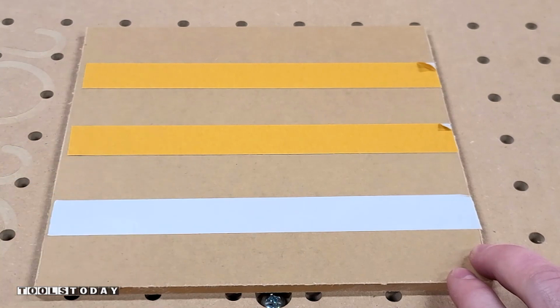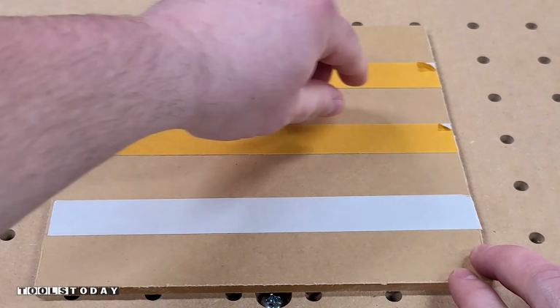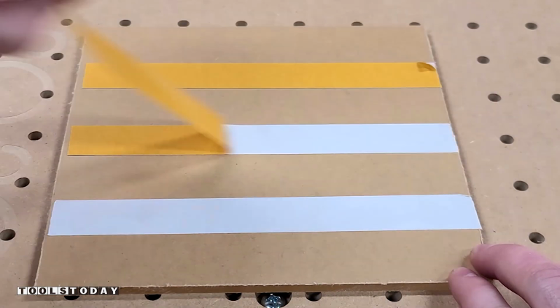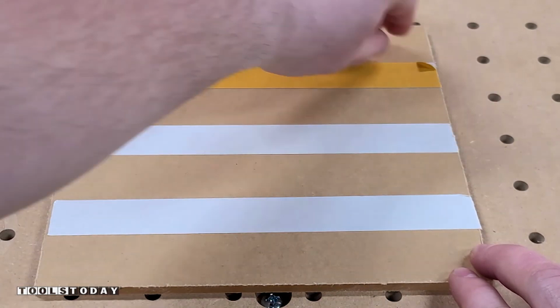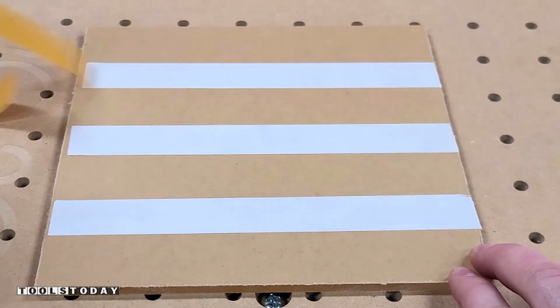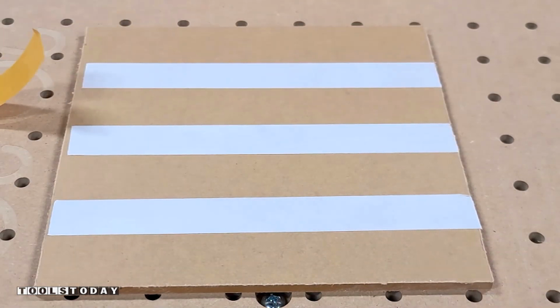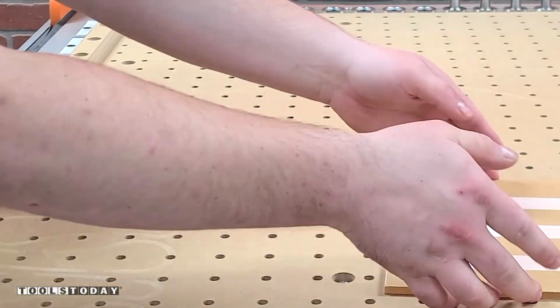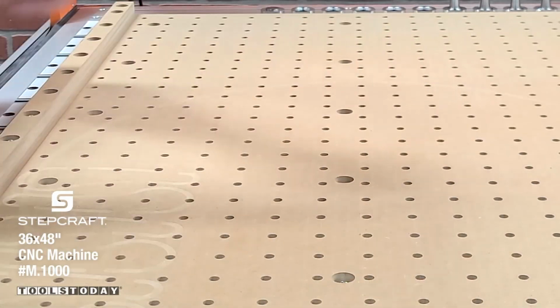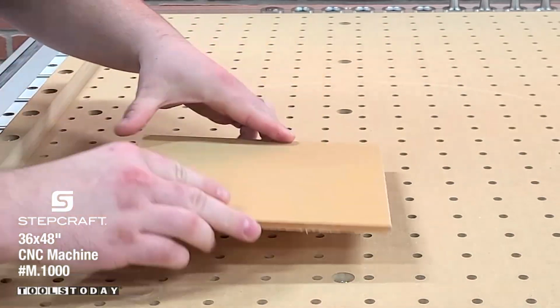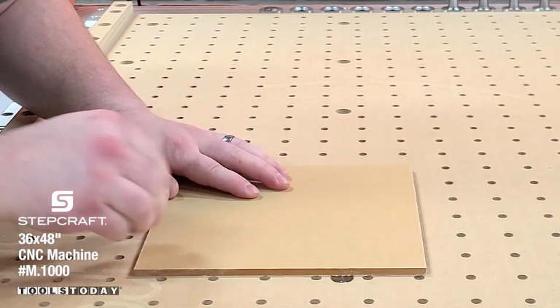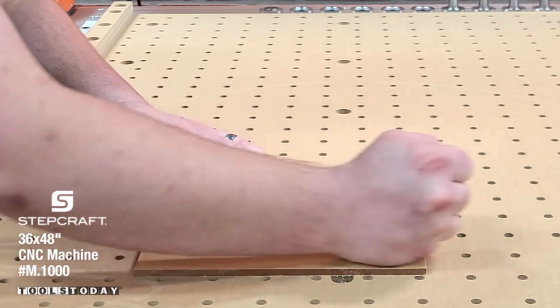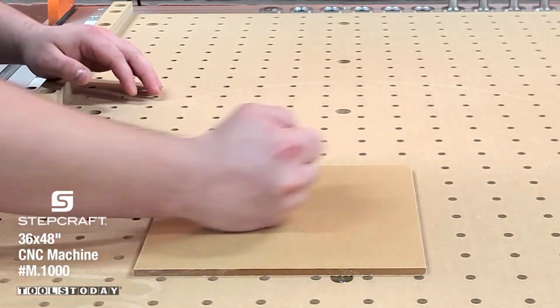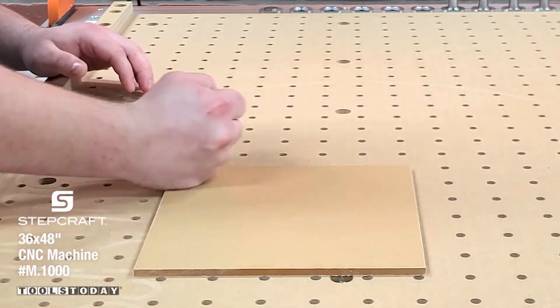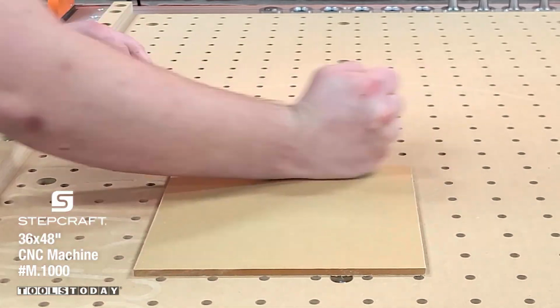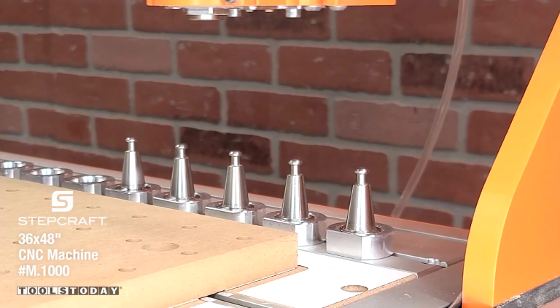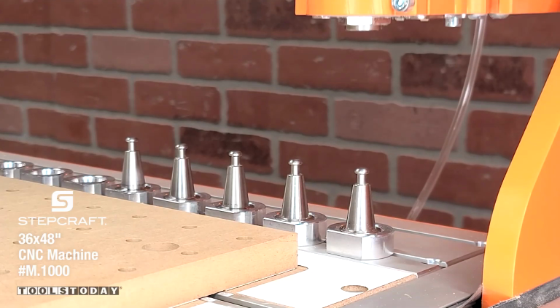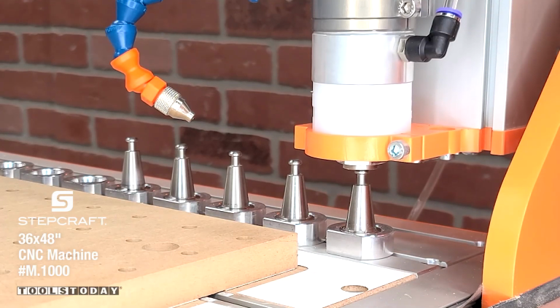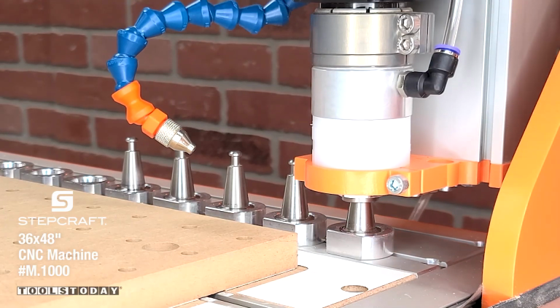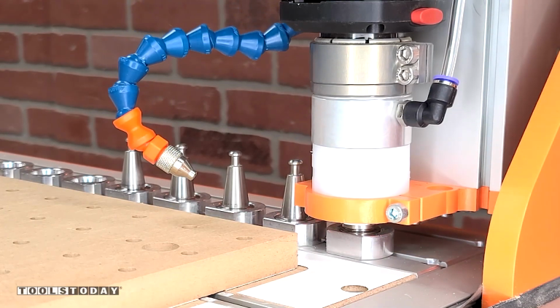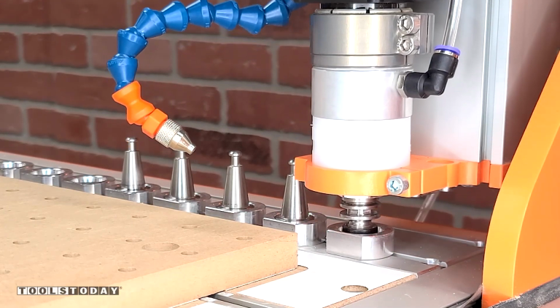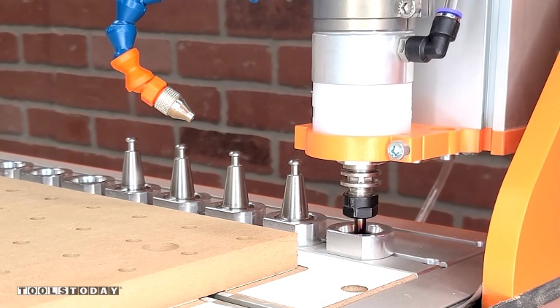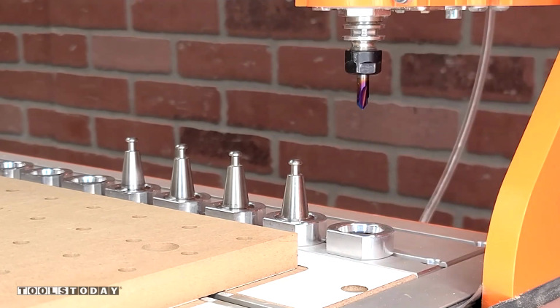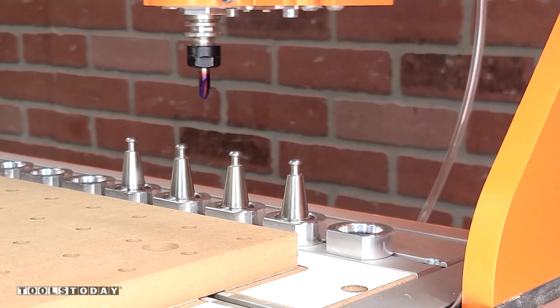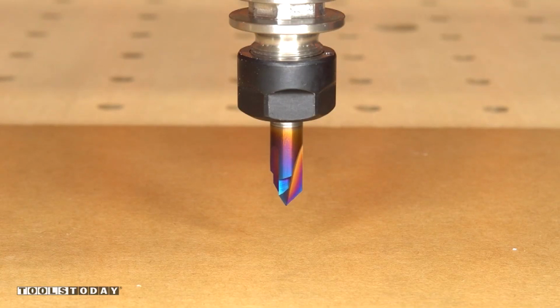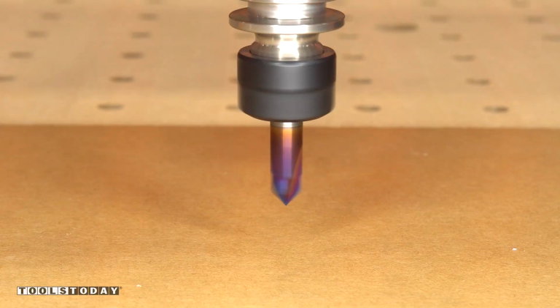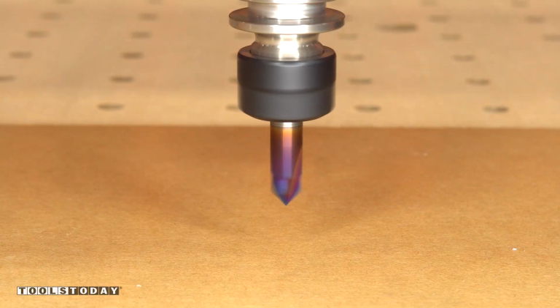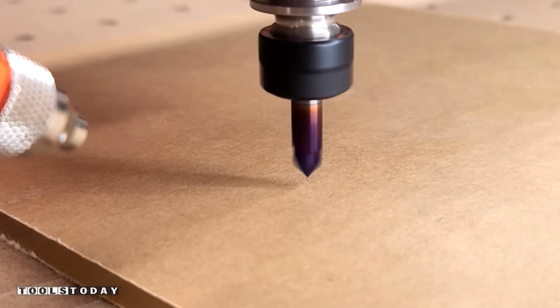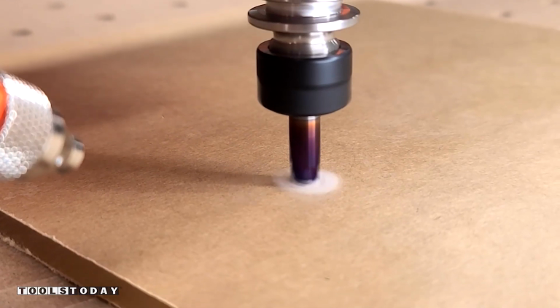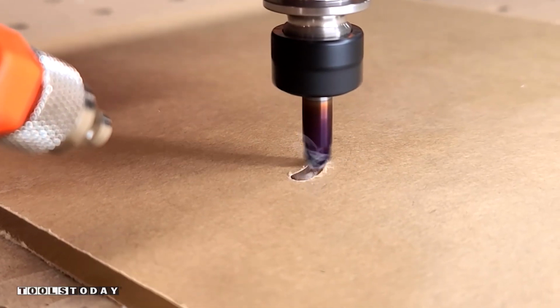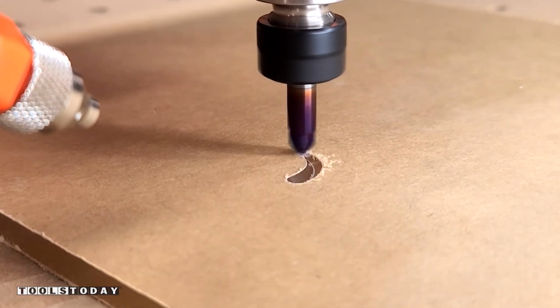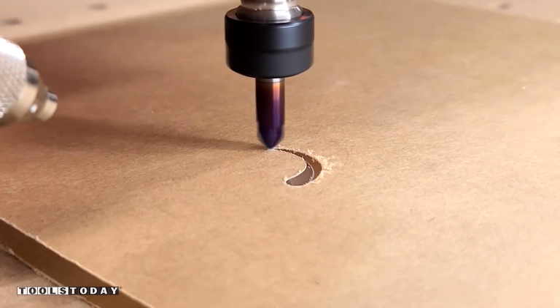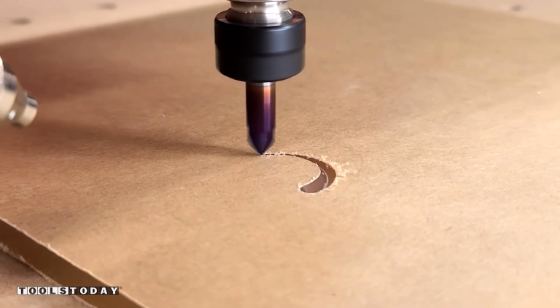Sticking down some acrylic to the StepCraft M1000 CNC machine to start a new project — a piggy bank for my daughter. We do have the plans available for this on our website. It includes all the letters A to Z. It's definitely an awesome plan and an awesome project, so definitely check that out.